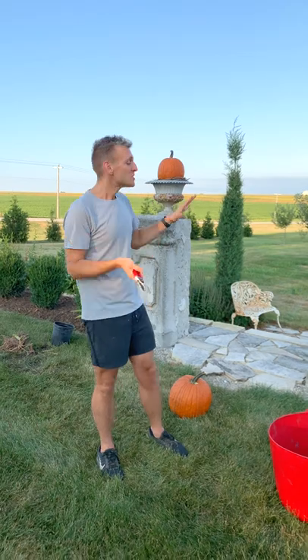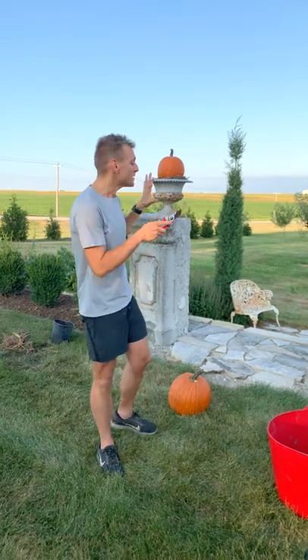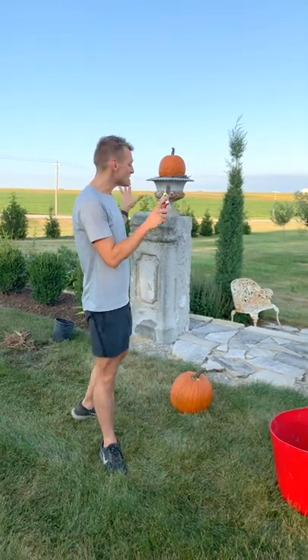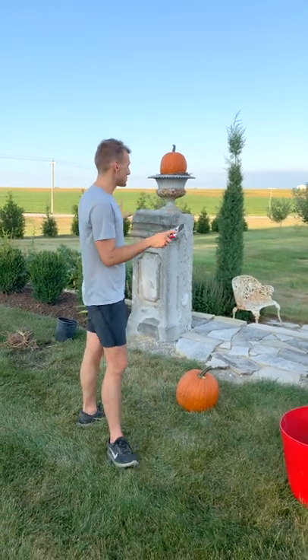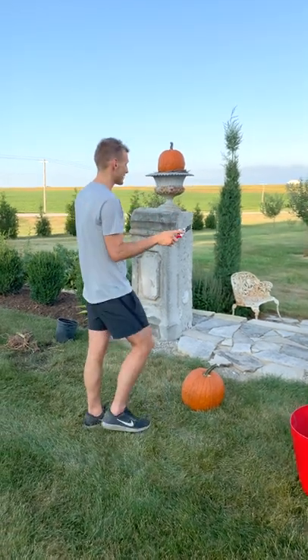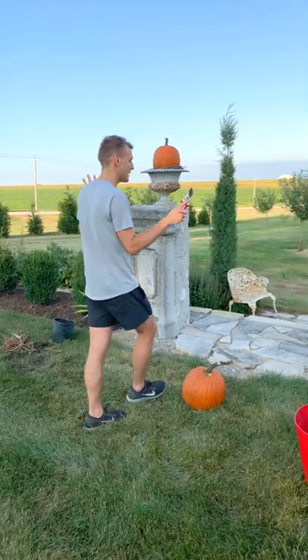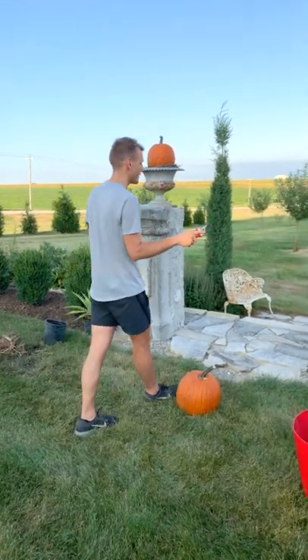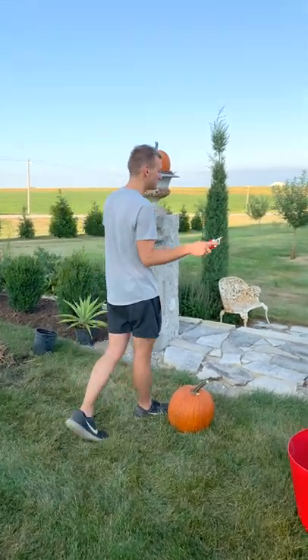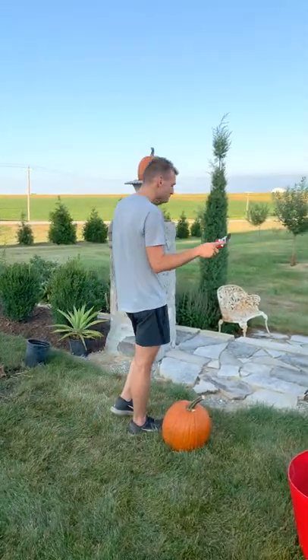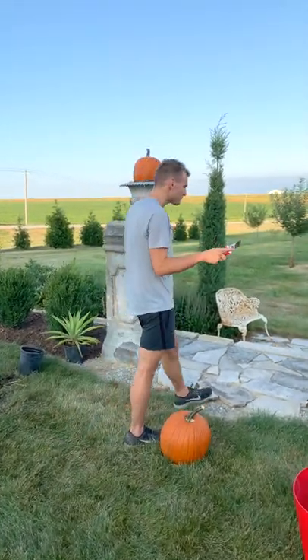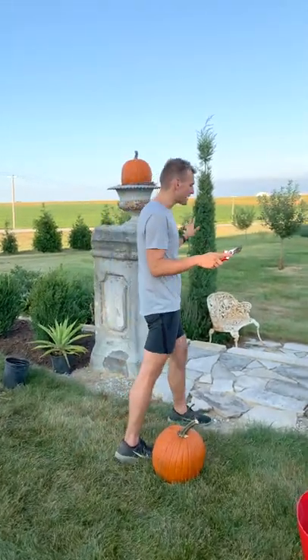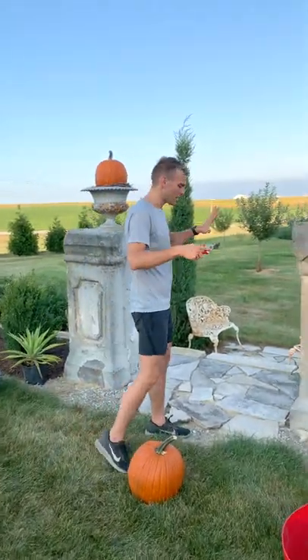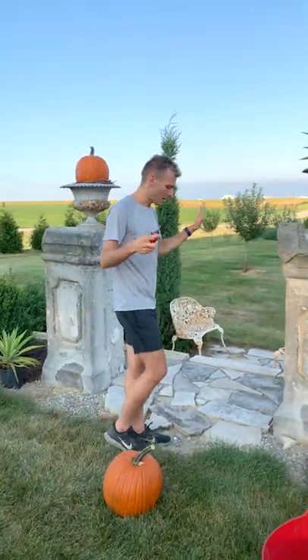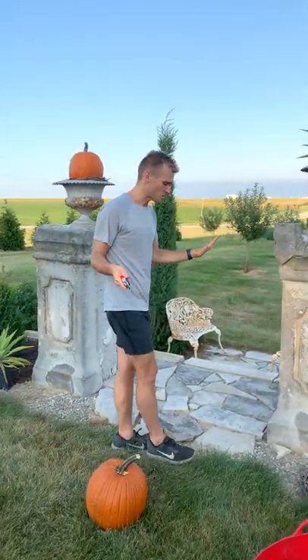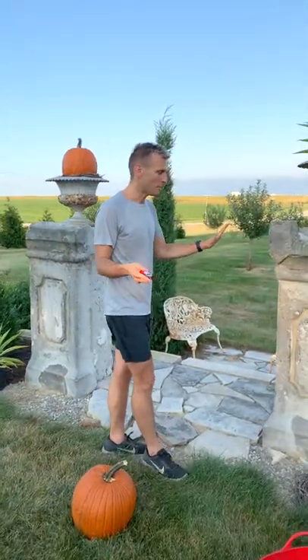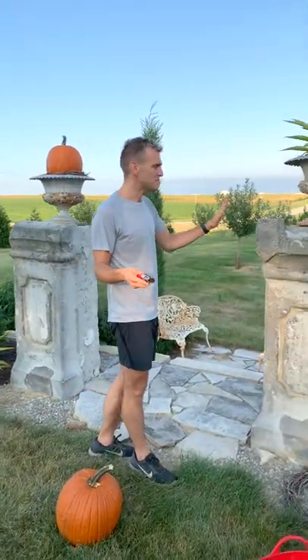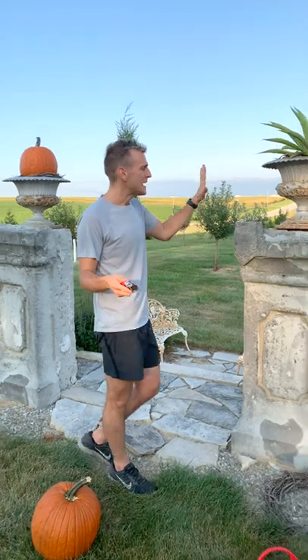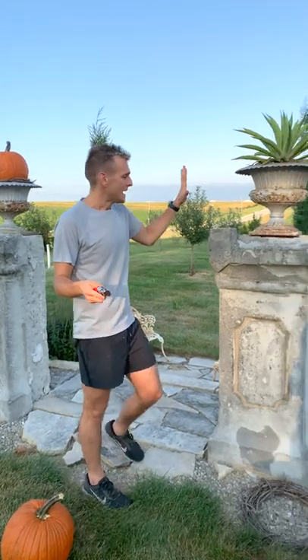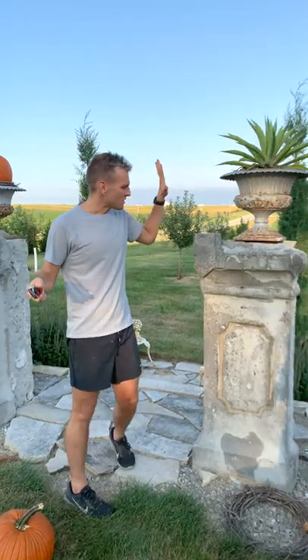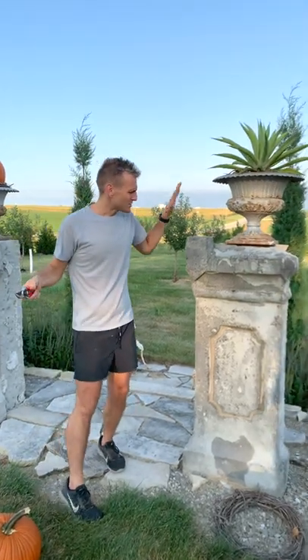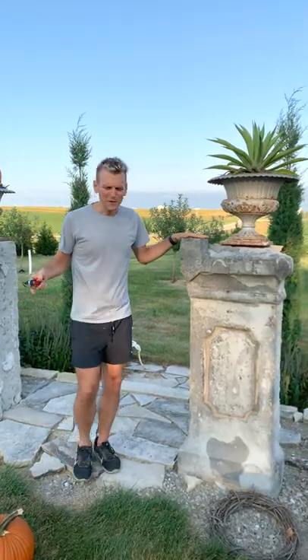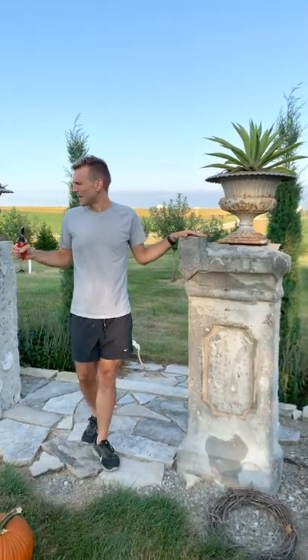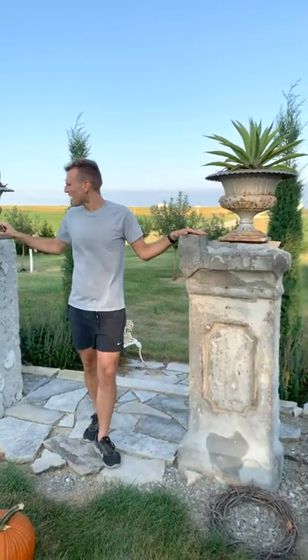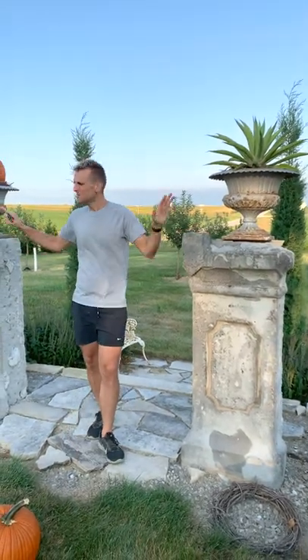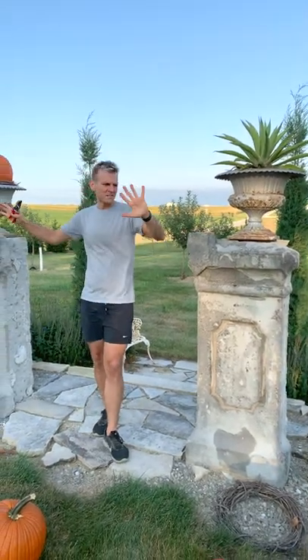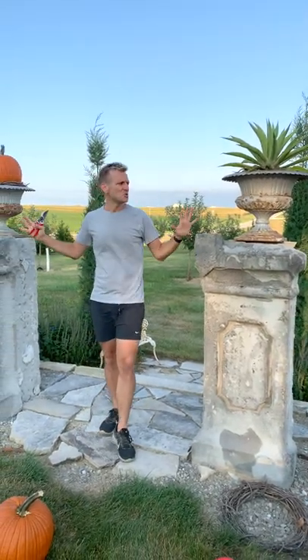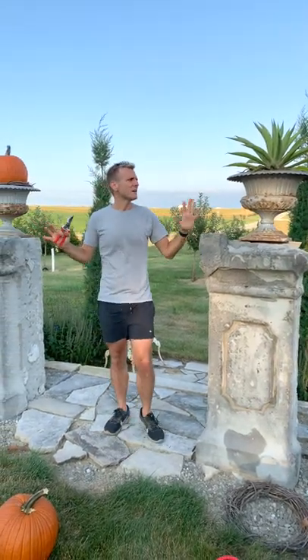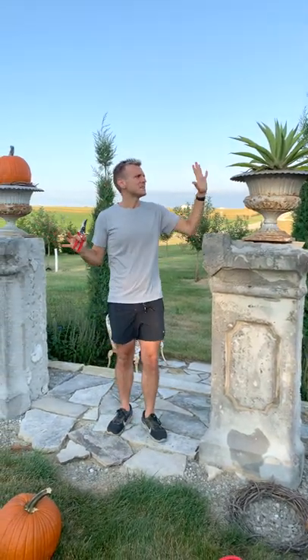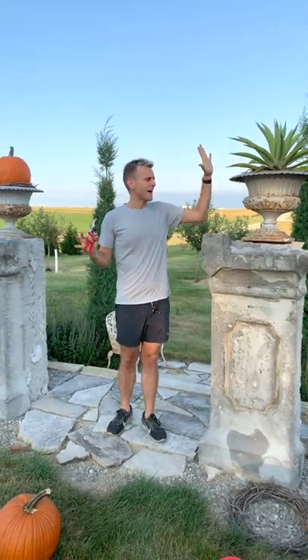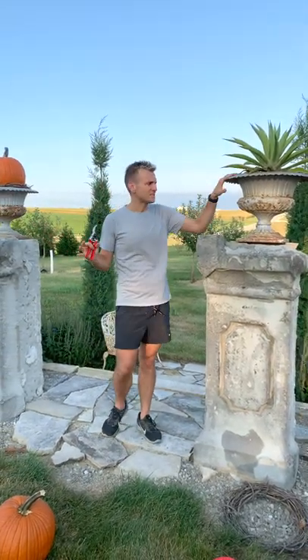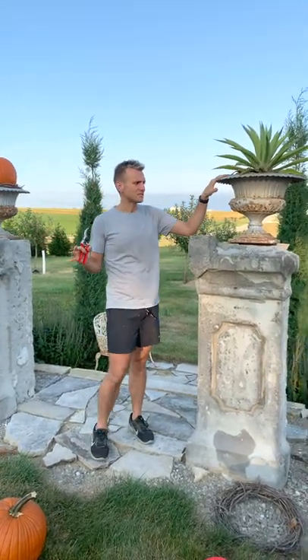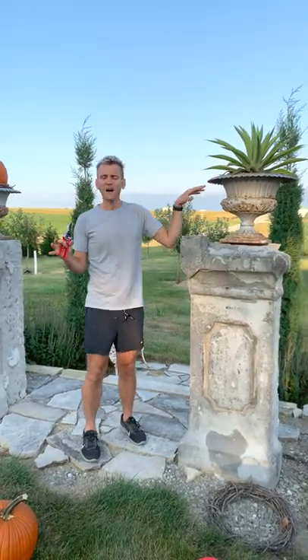These containers are over at the main farm that I talk about often, where mom lives. There are two reclaimed columns down at this new area I did and they have antique urns on top.